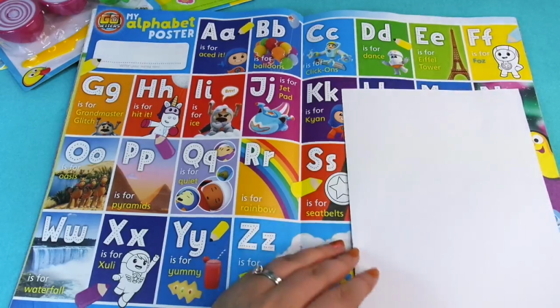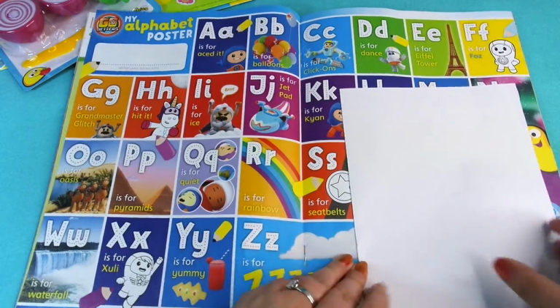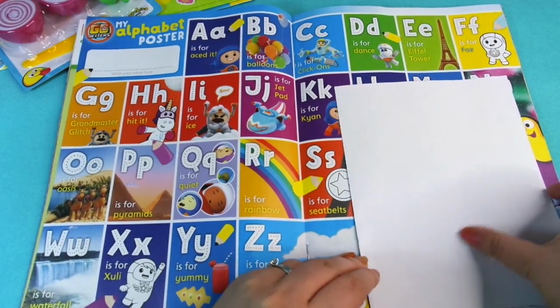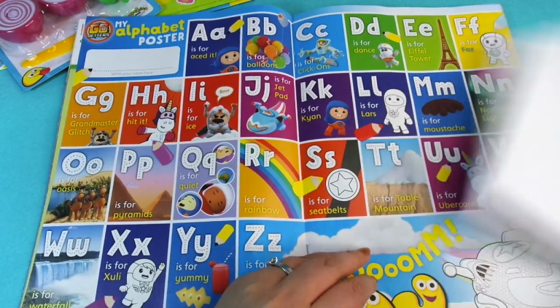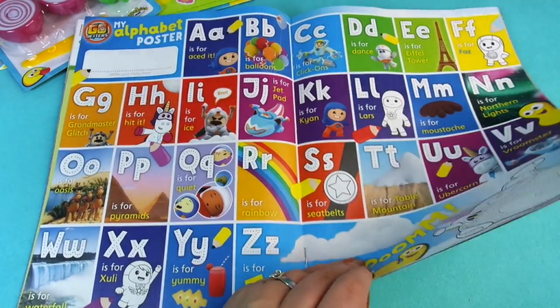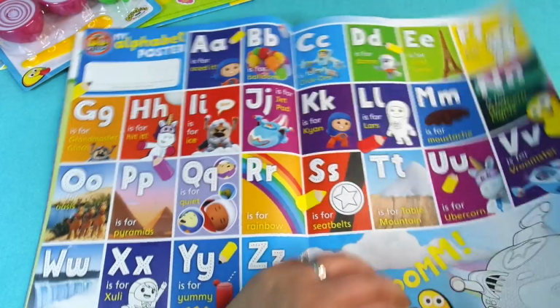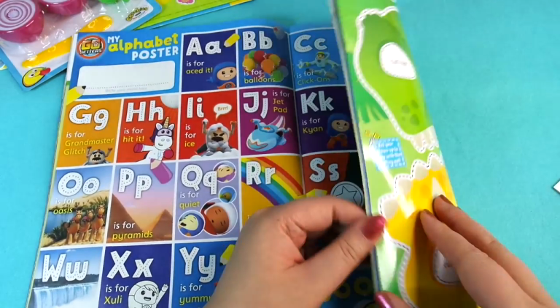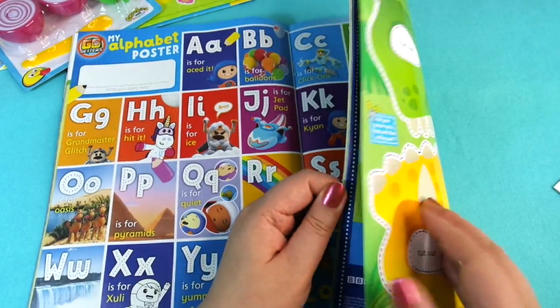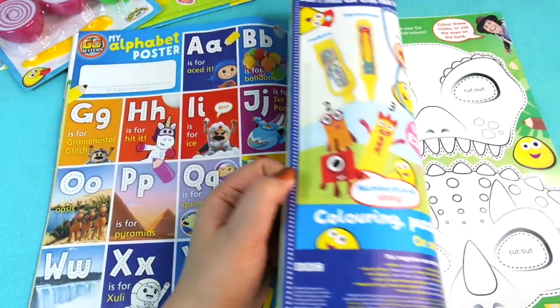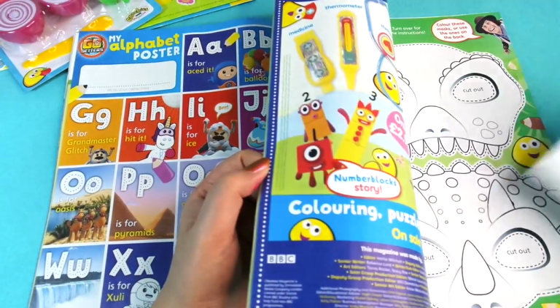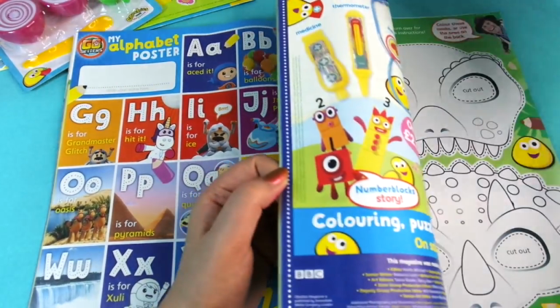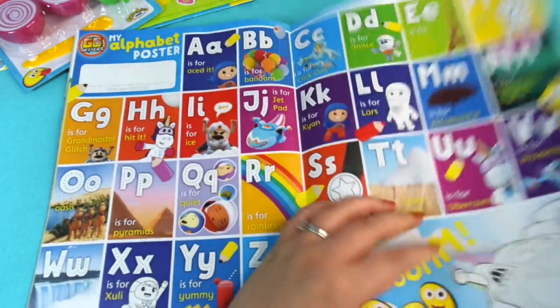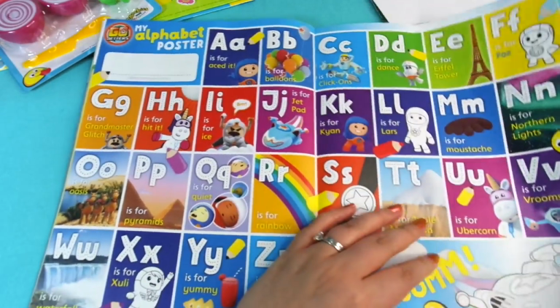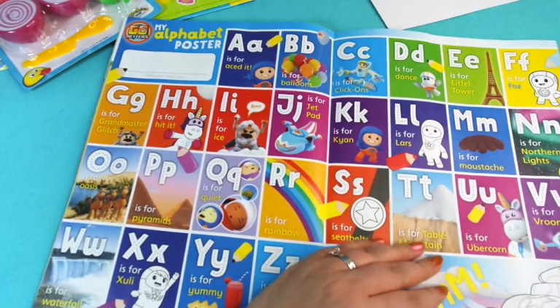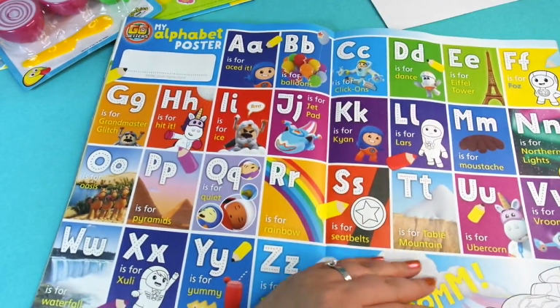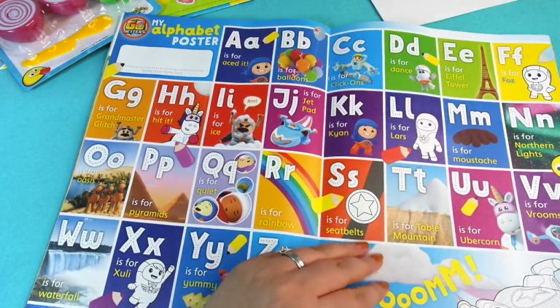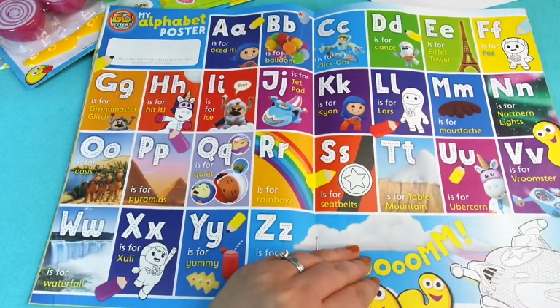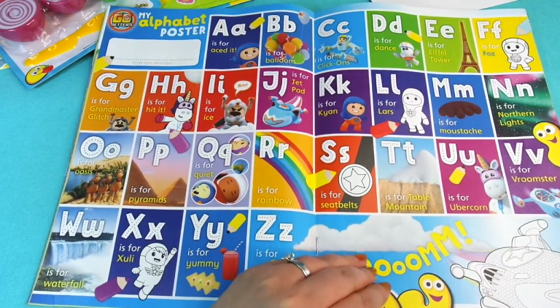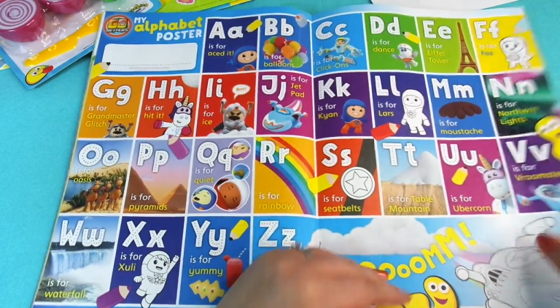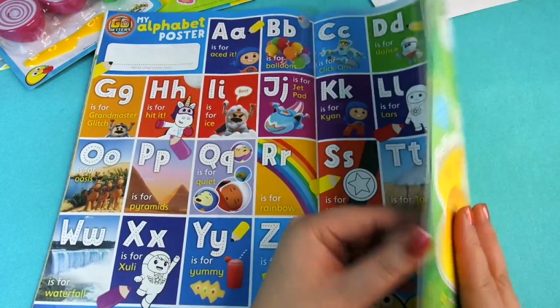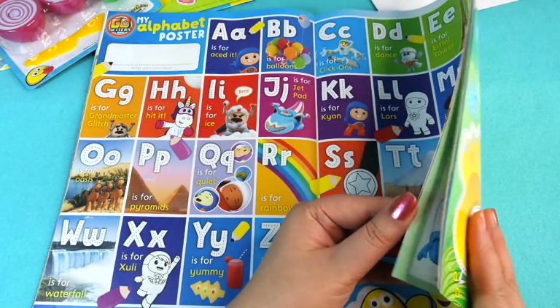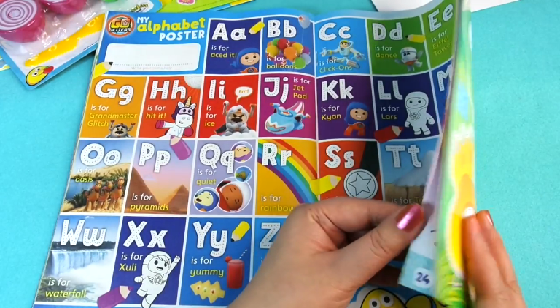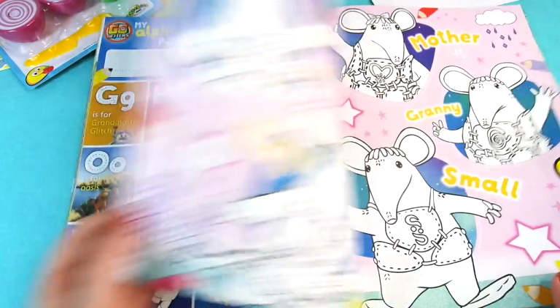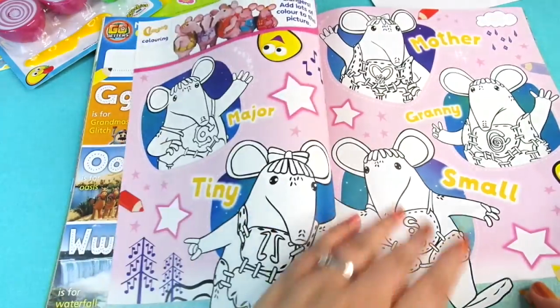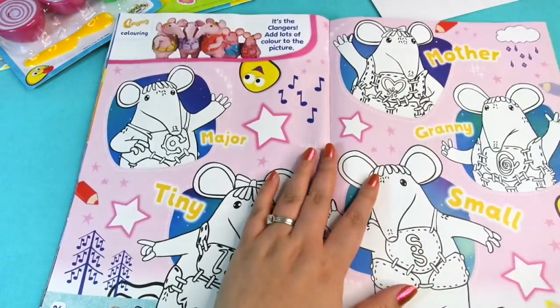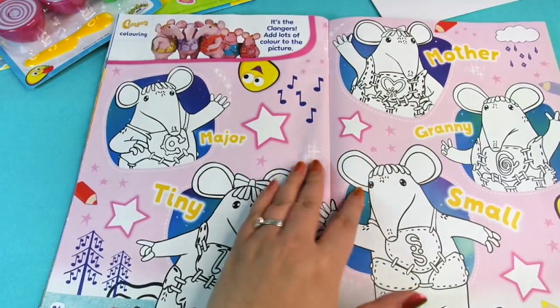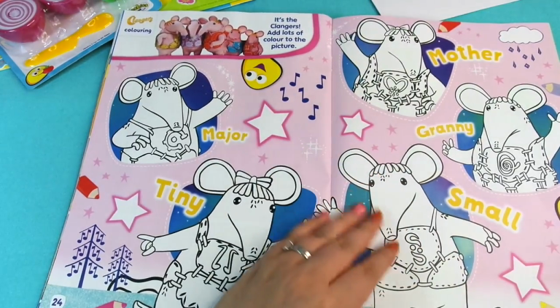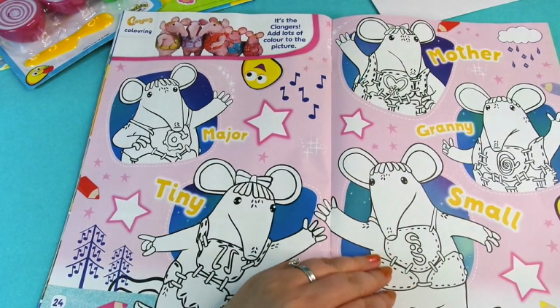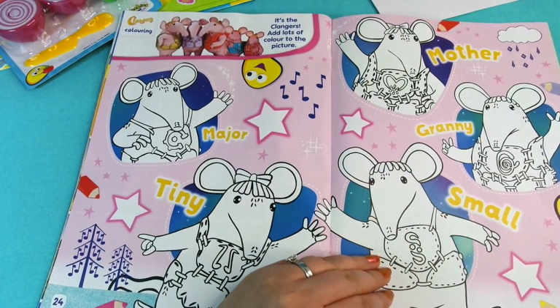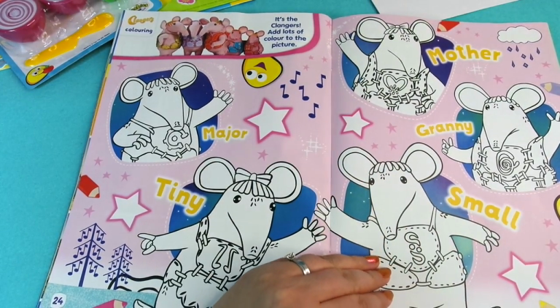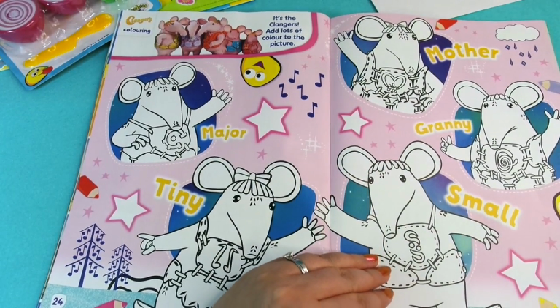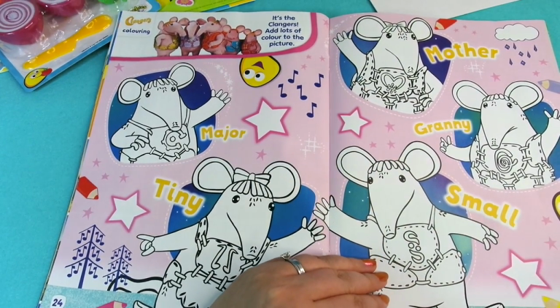In the centre here we've got a My Alphabet poster — well, over there actually — and it's all the Go-Jetters. Then we've got Clangers with some more colouring in.